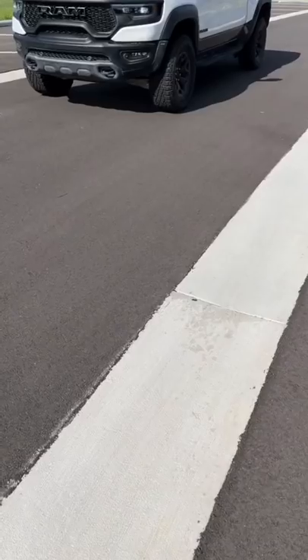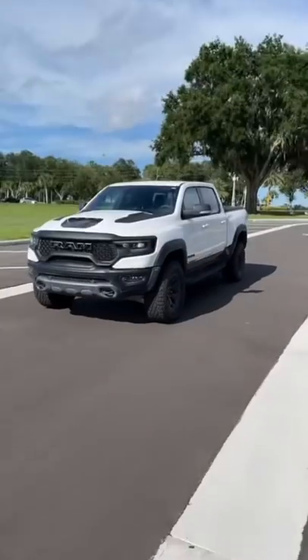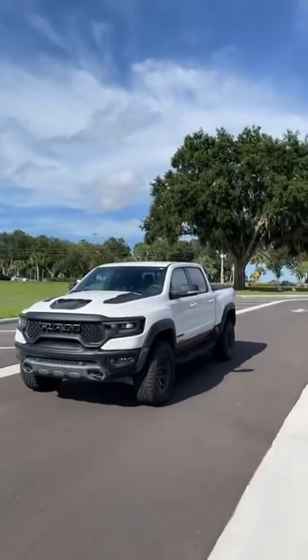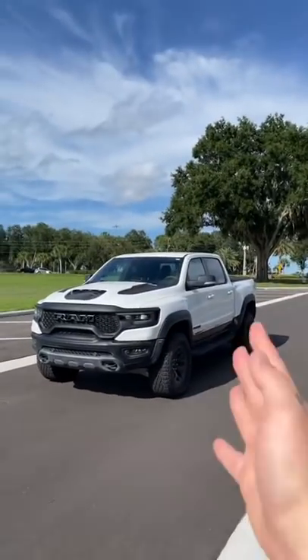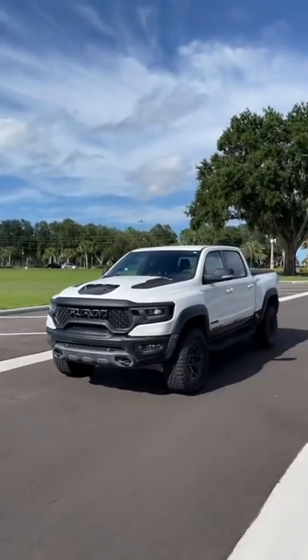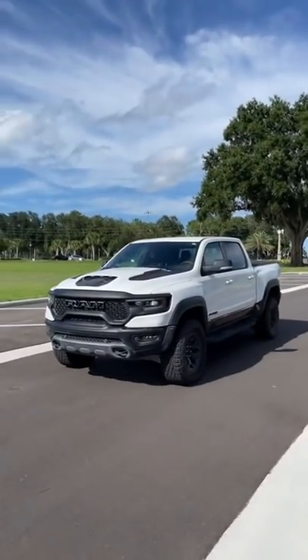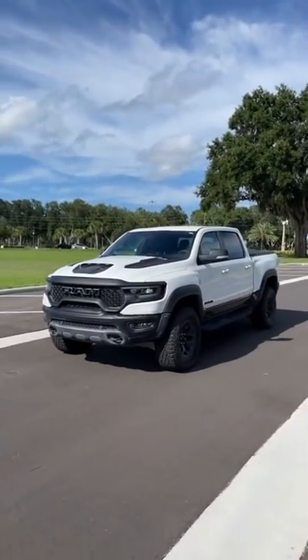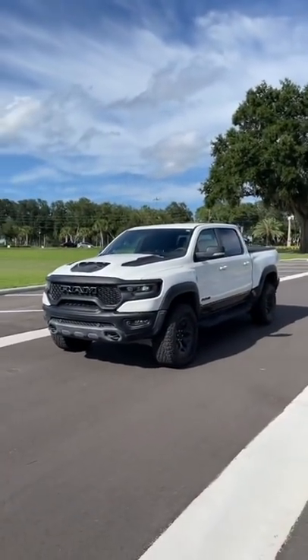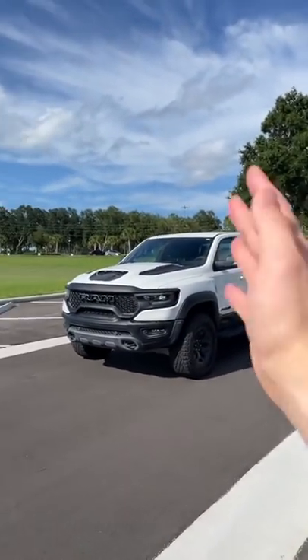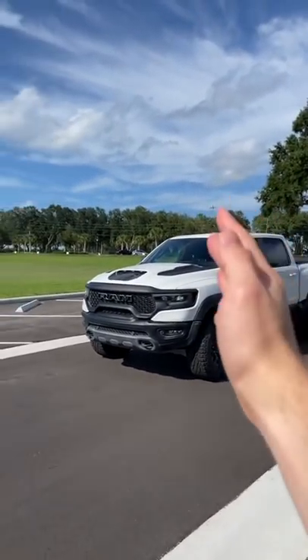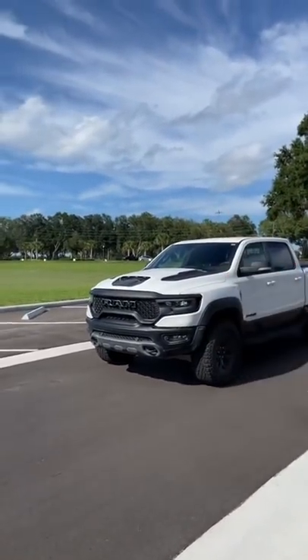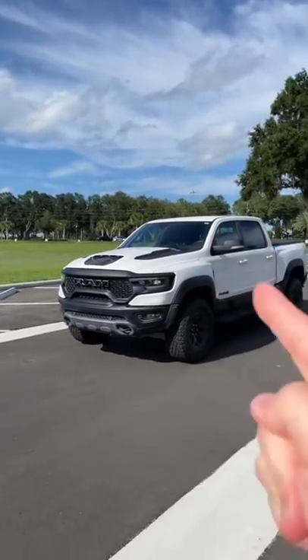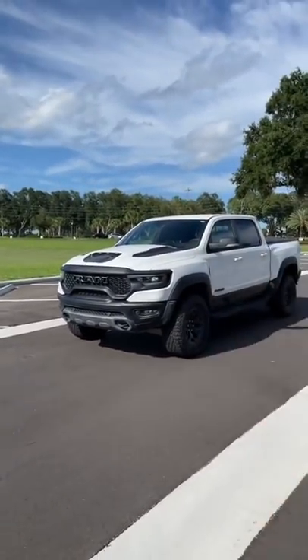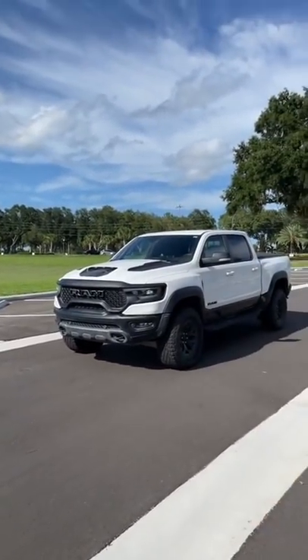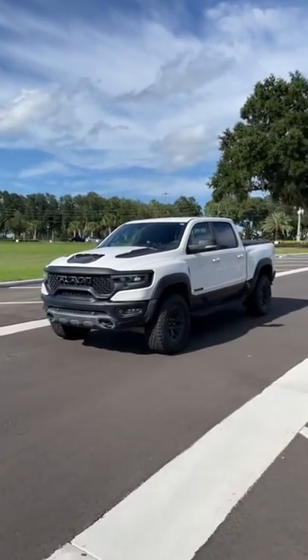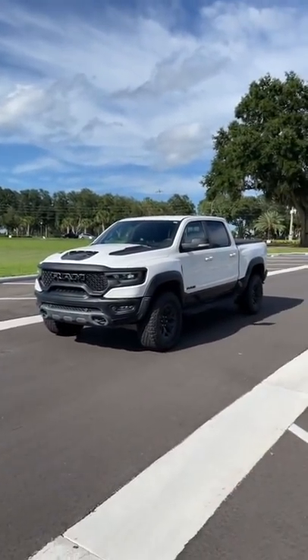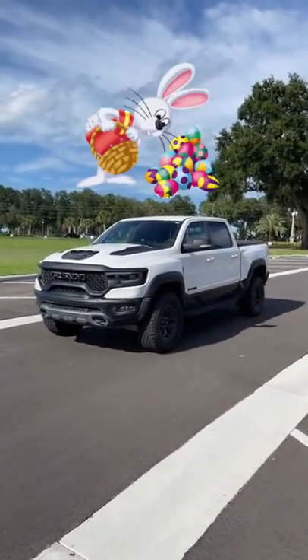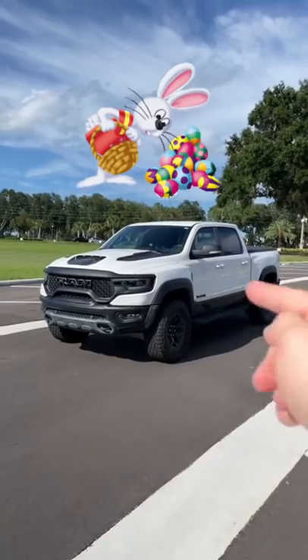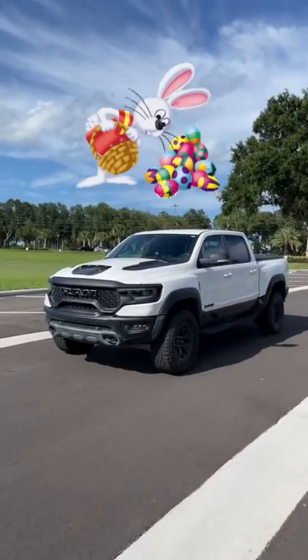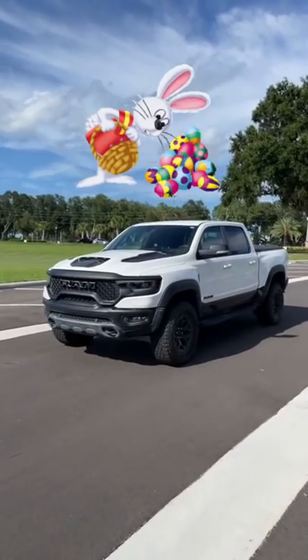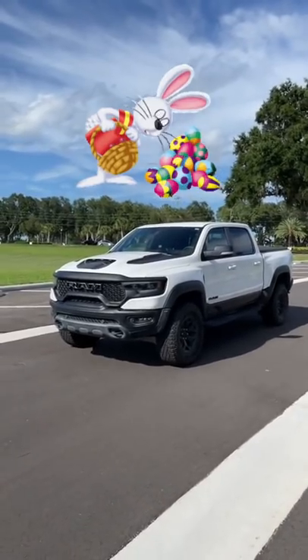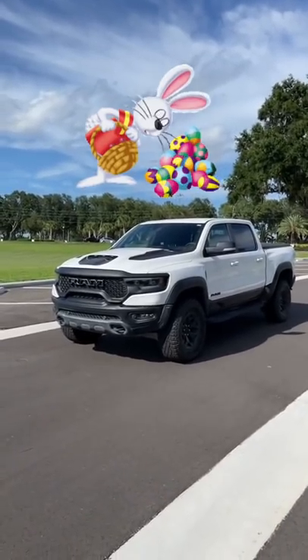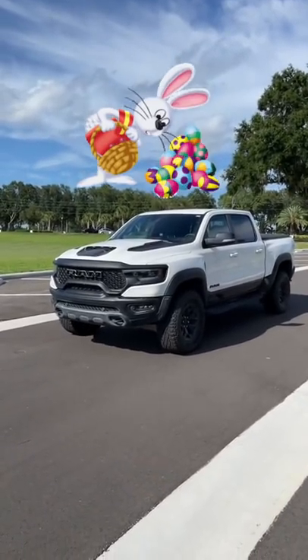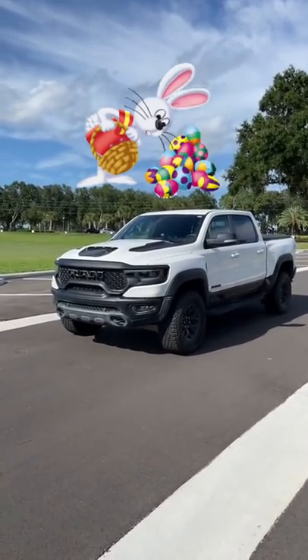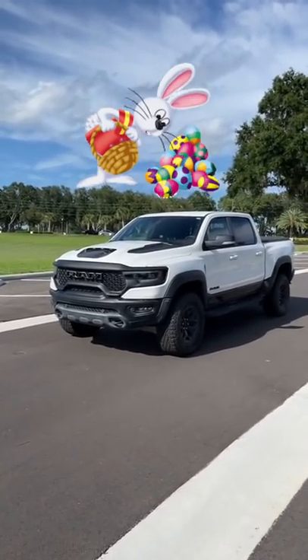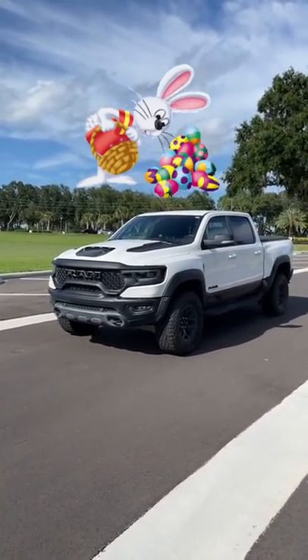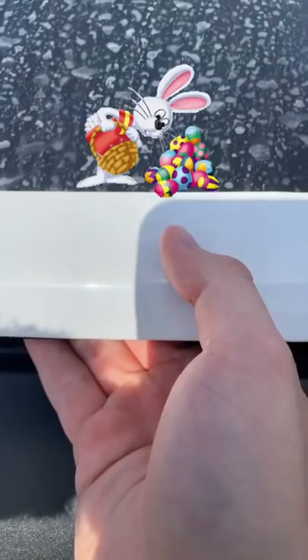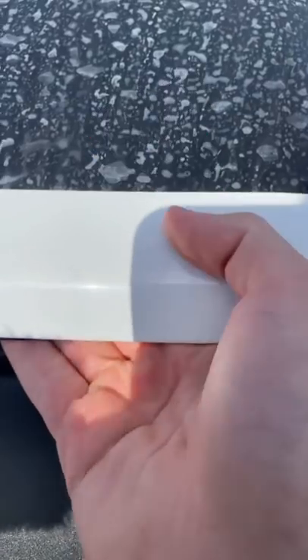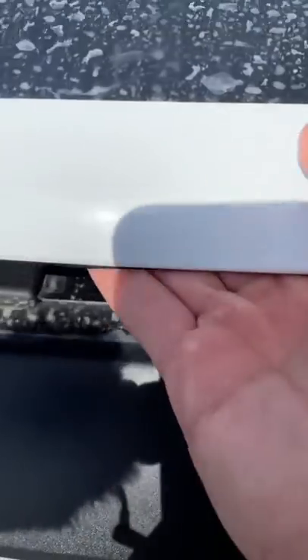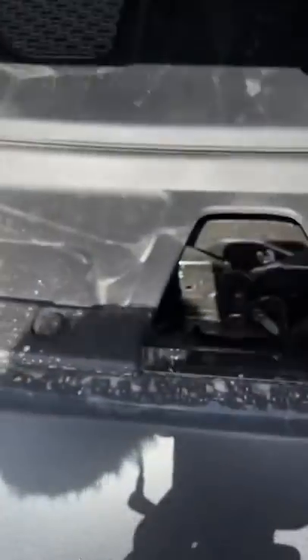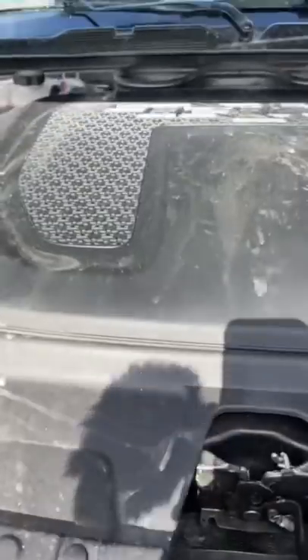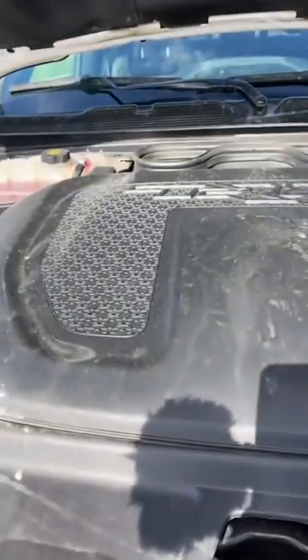Jeep is not the only company that likes to put easter eggs on its vehicles. The Ram 1500 TRX has some amazing easter eggs, and now I'm going to show you.